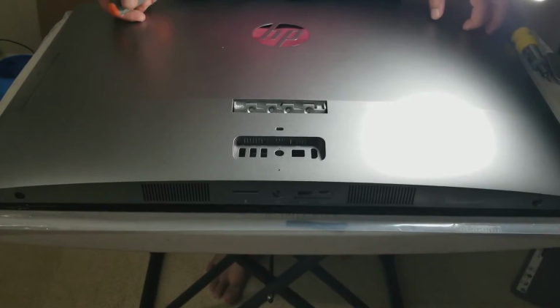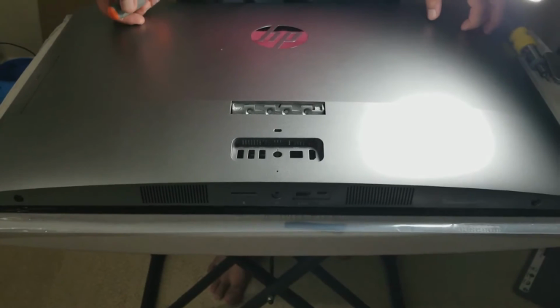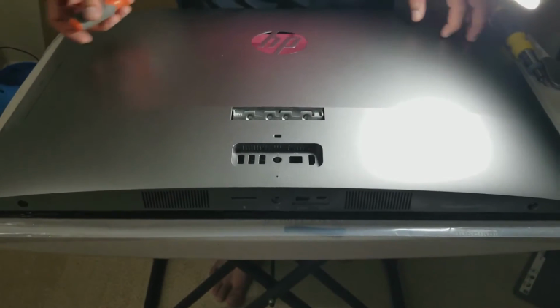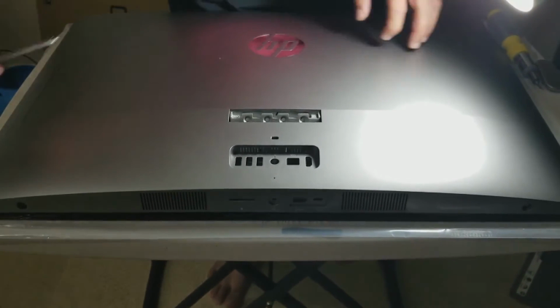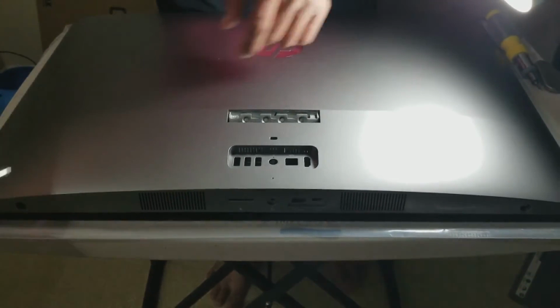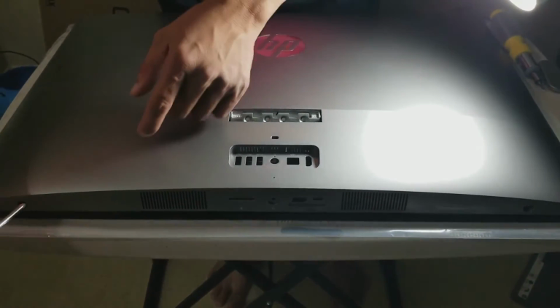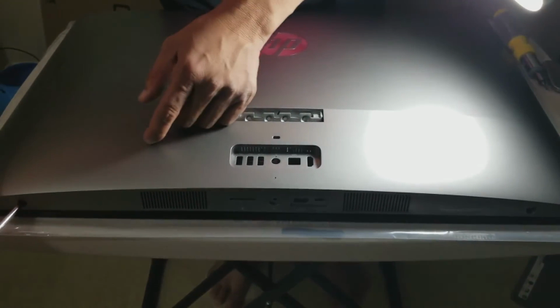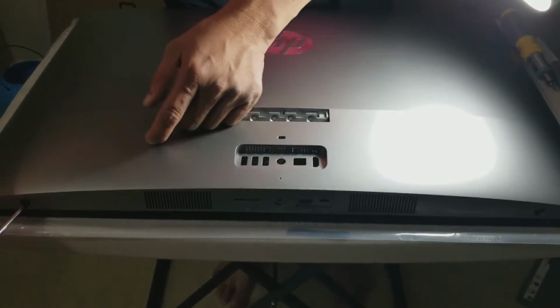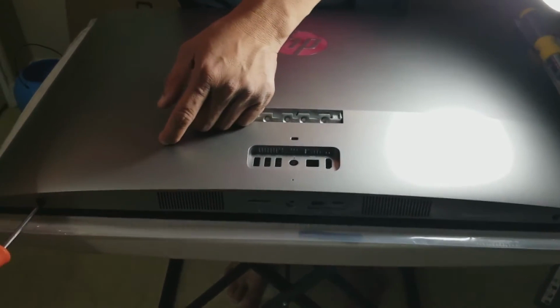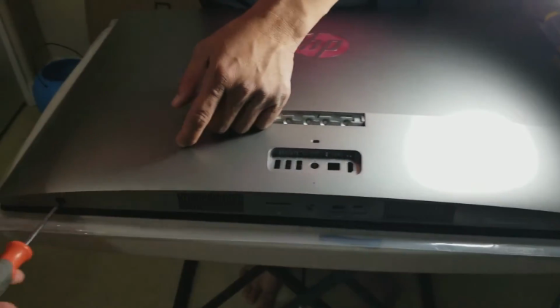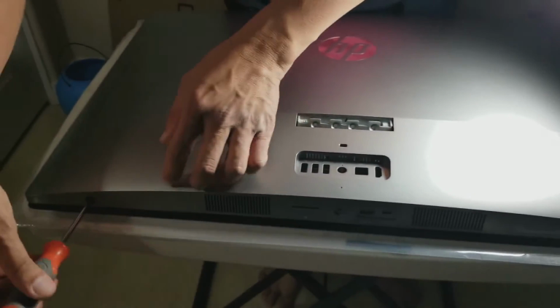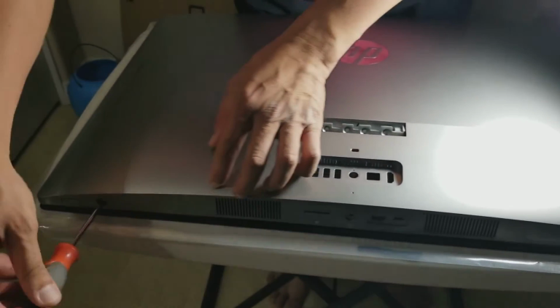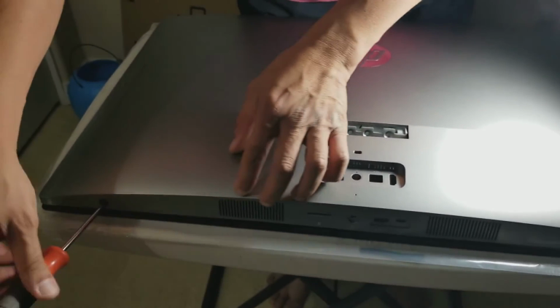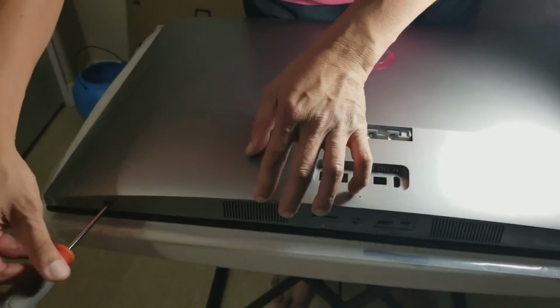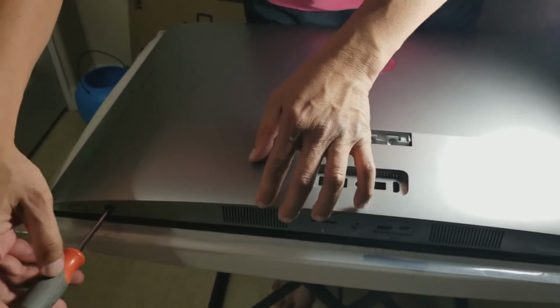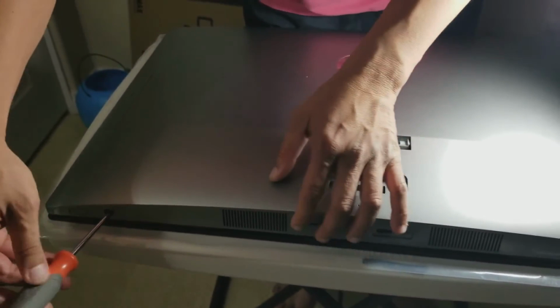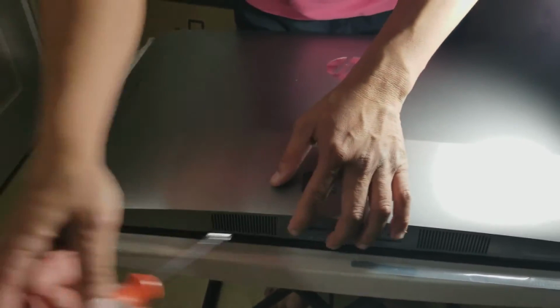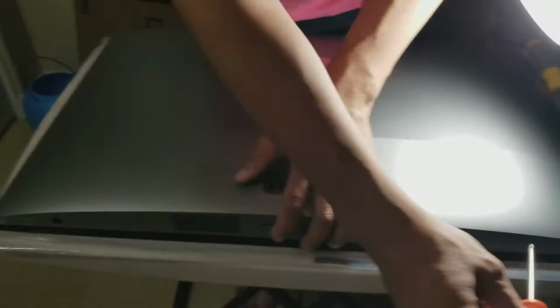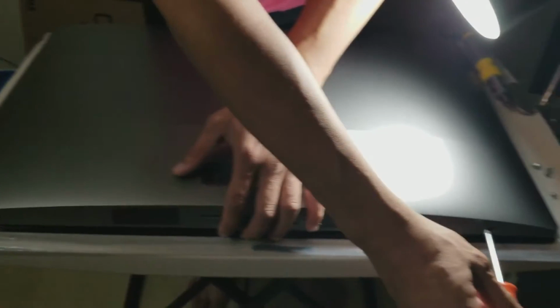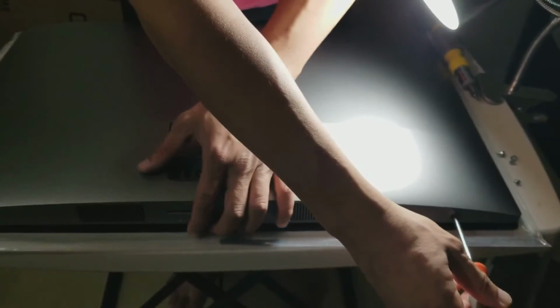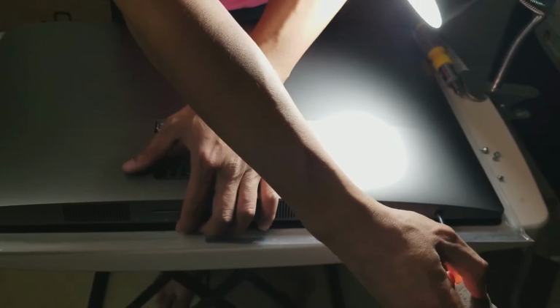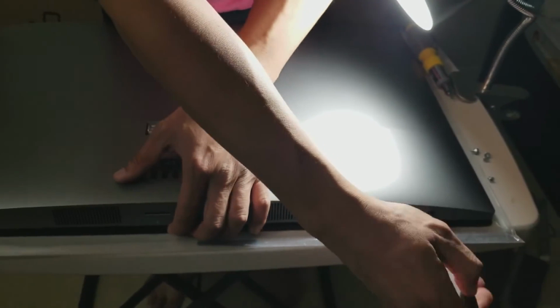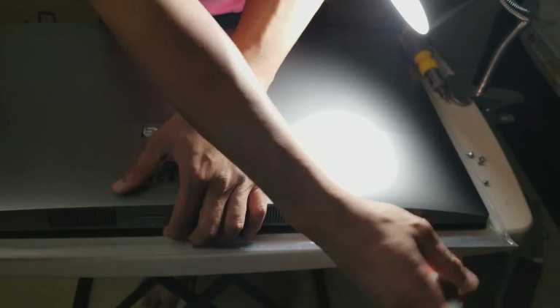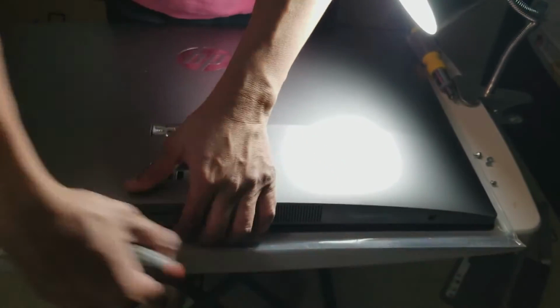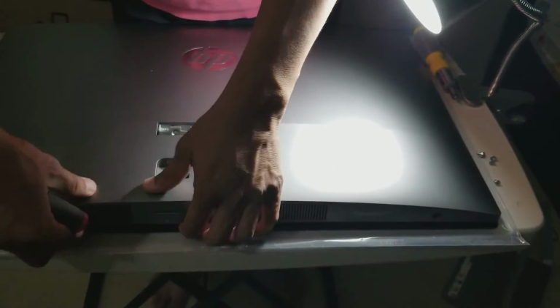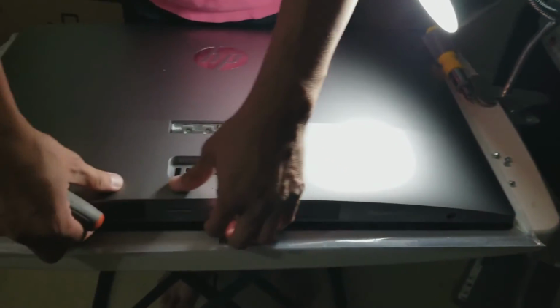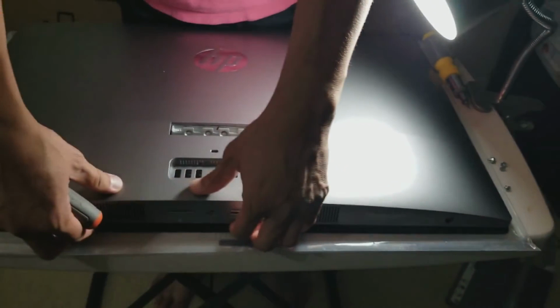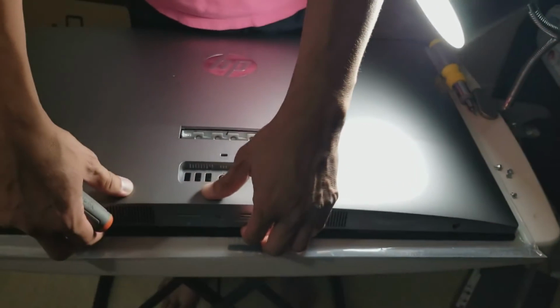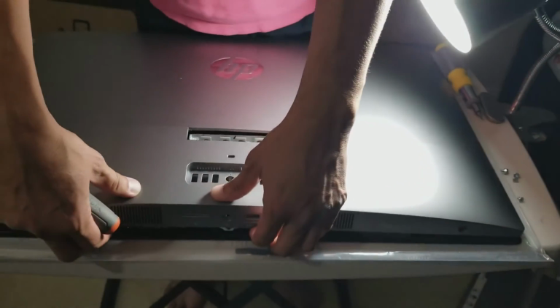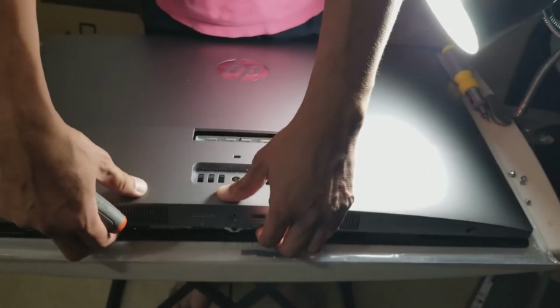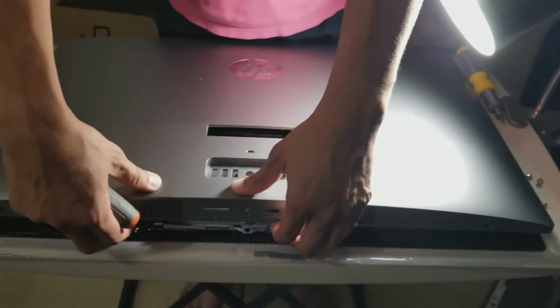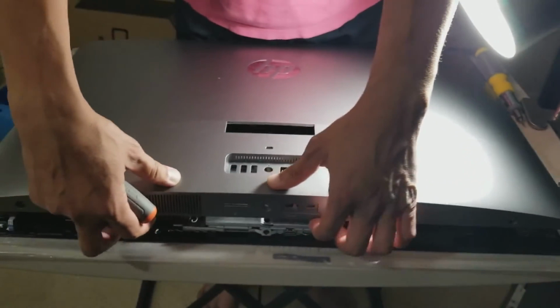Then you have to unscrew the two screws off the bottom and pull the back cover out.